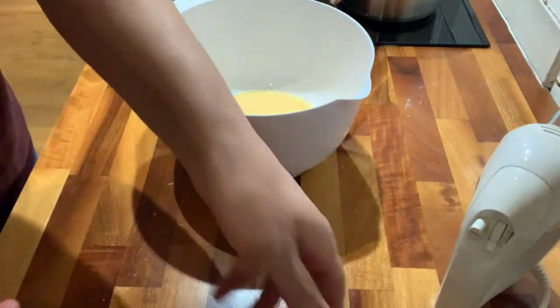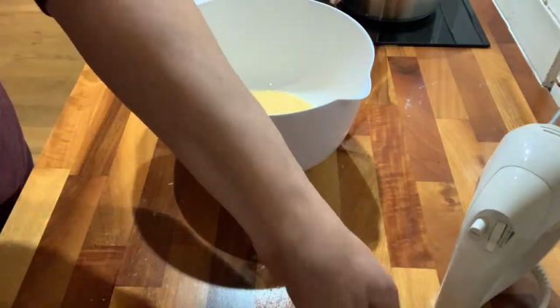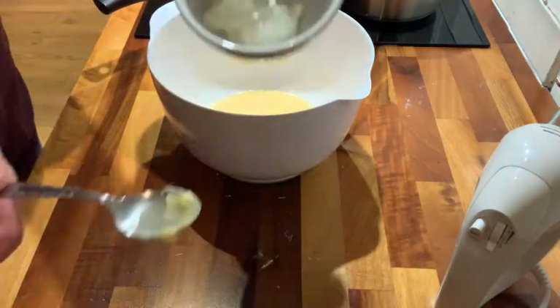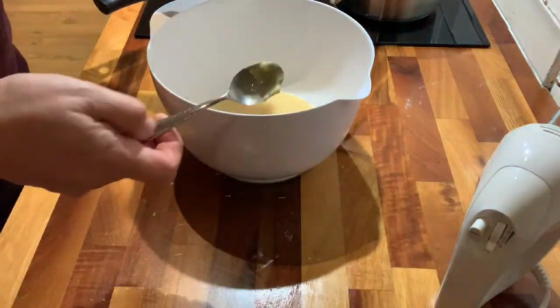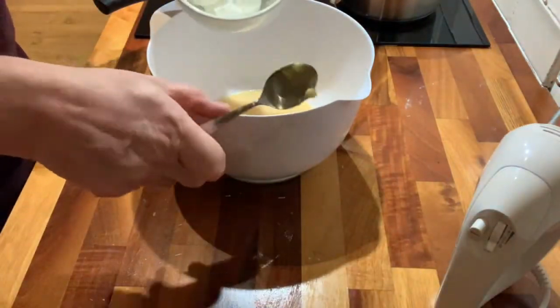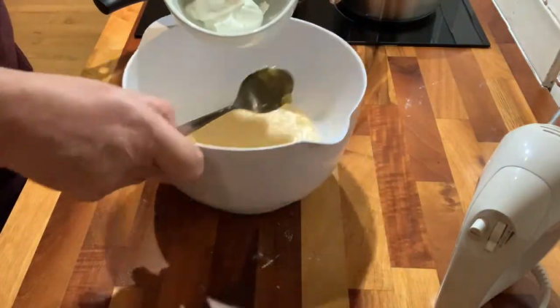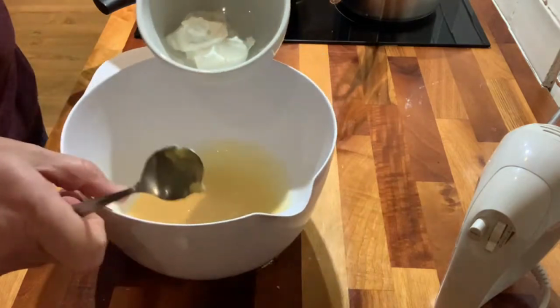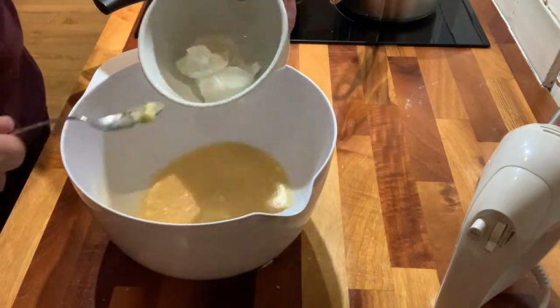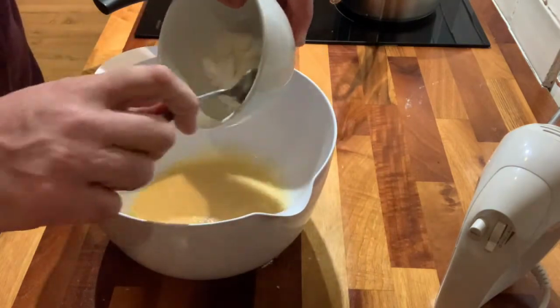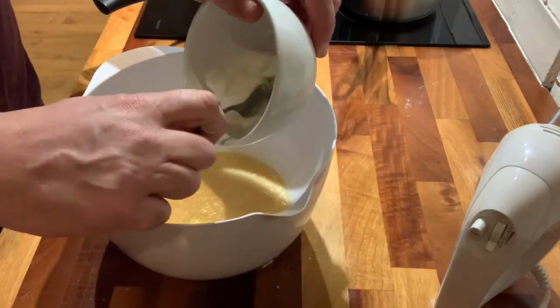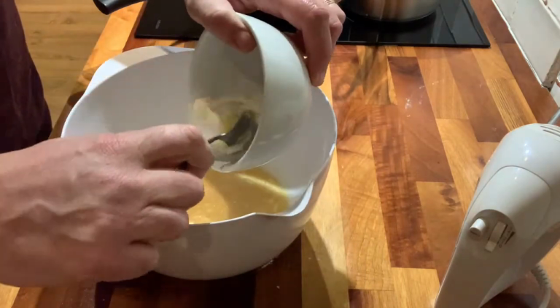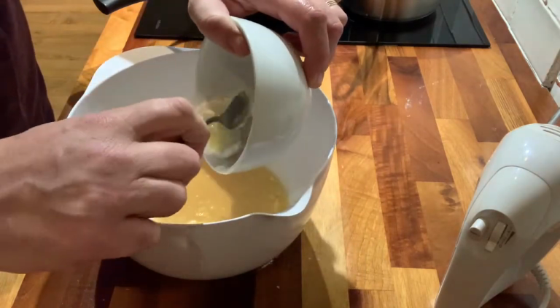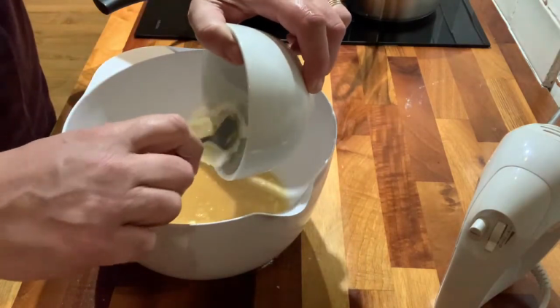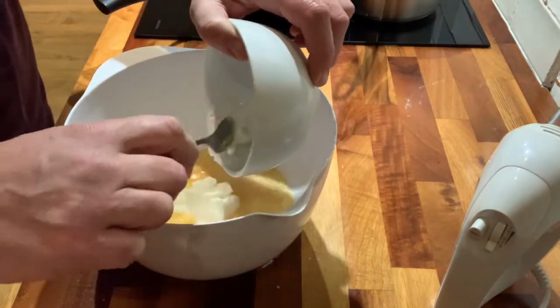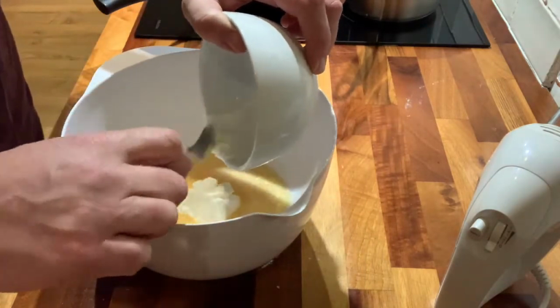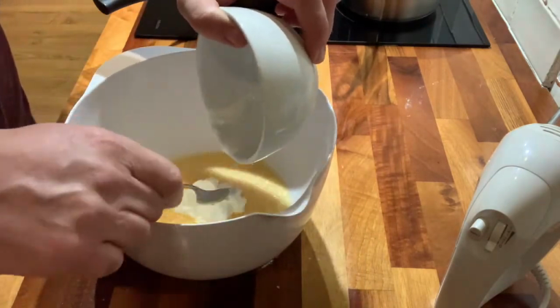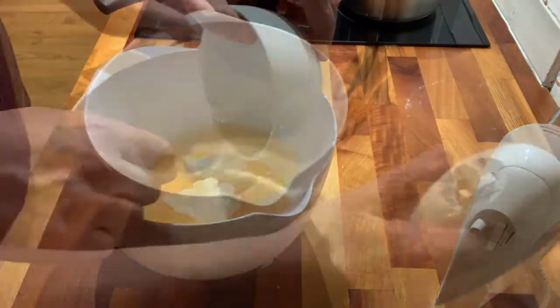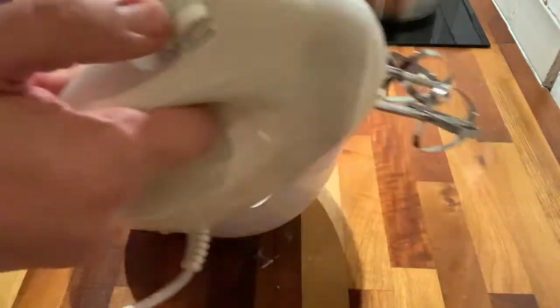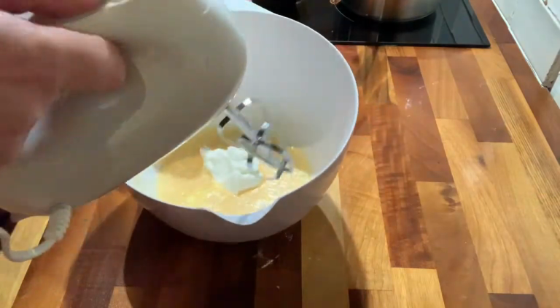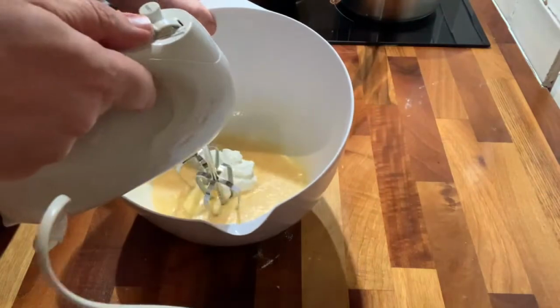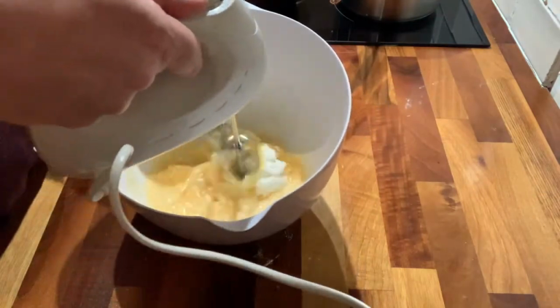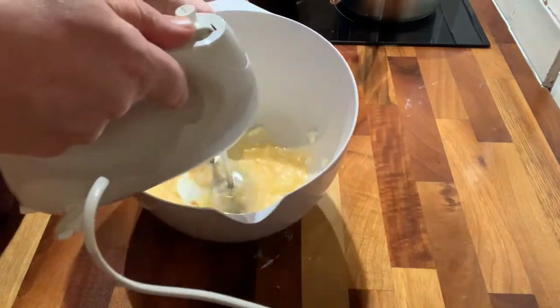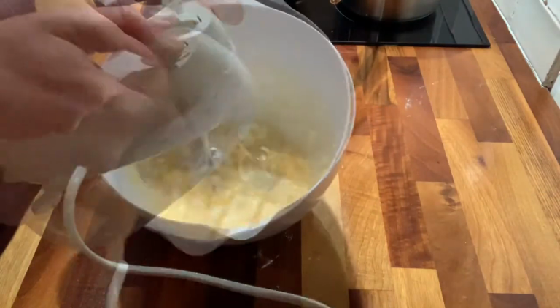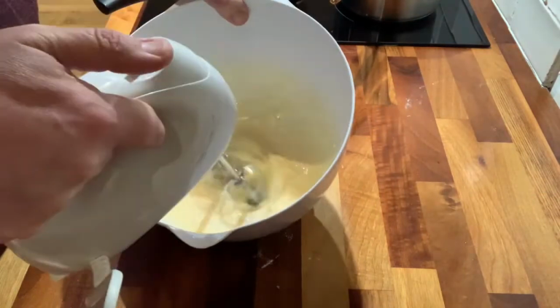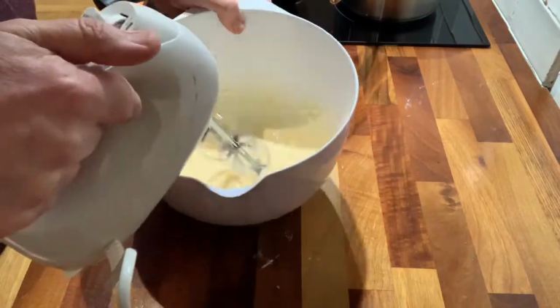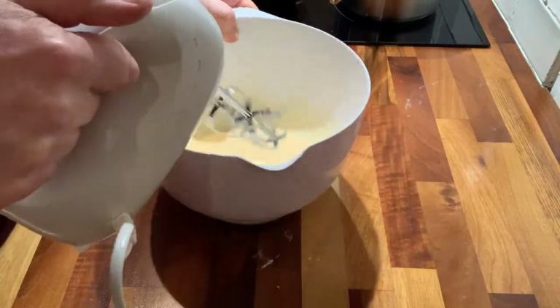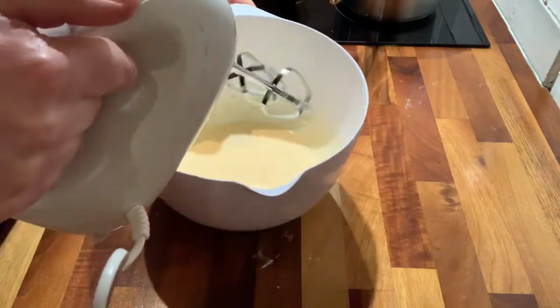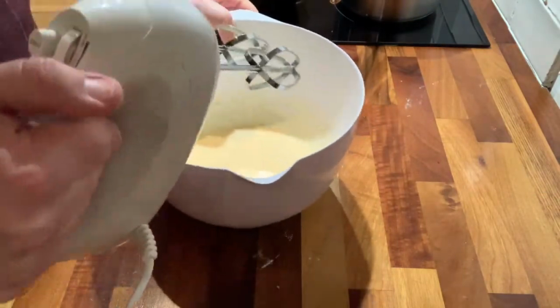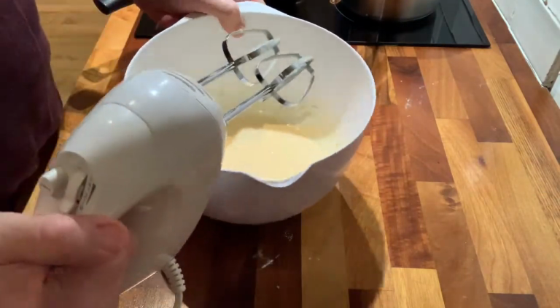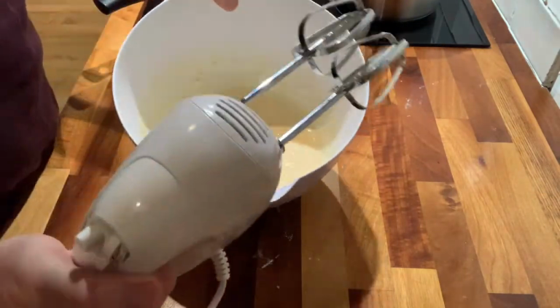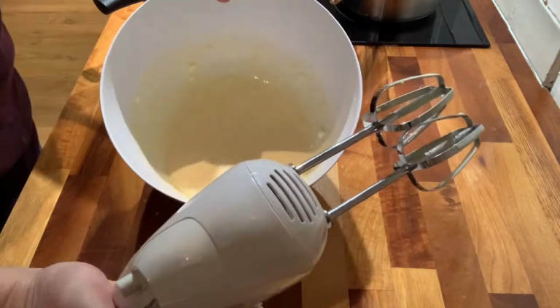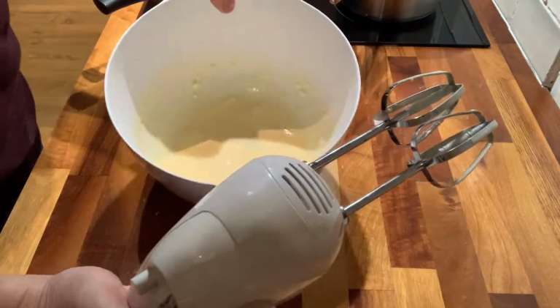Then I've got my natural yogurt, and I'm just going to put that in as well. Make sure it all gets combined. That's nice and smooth.